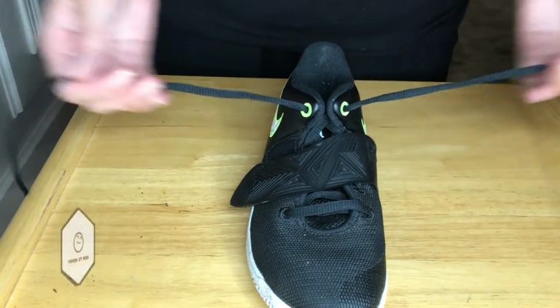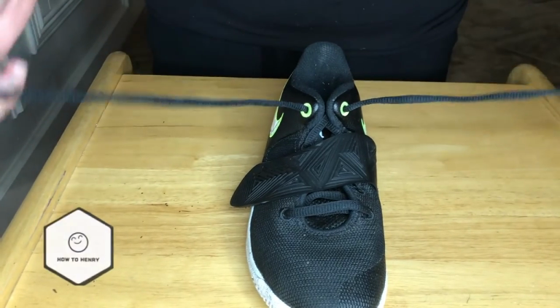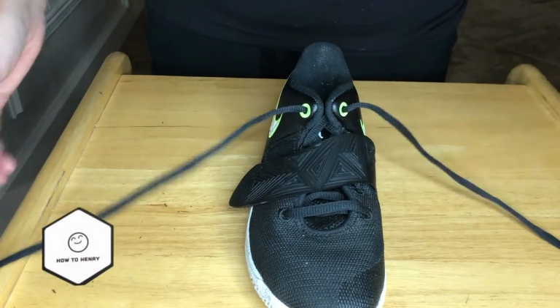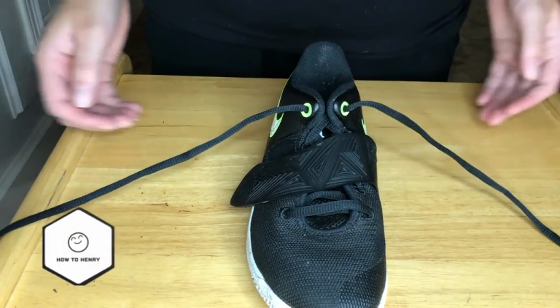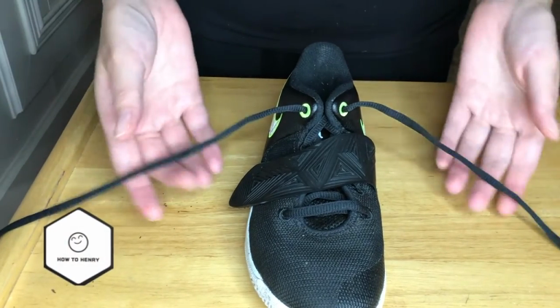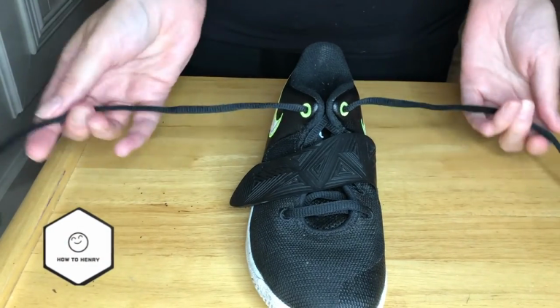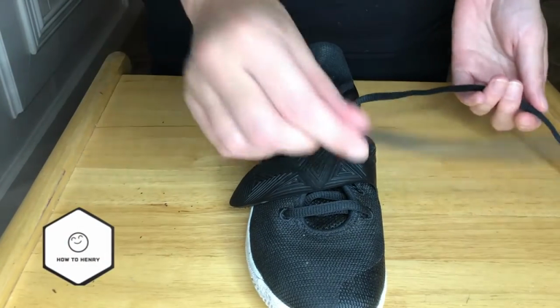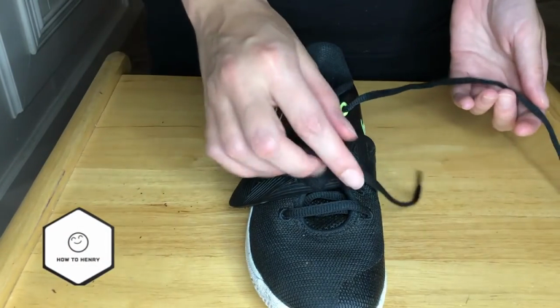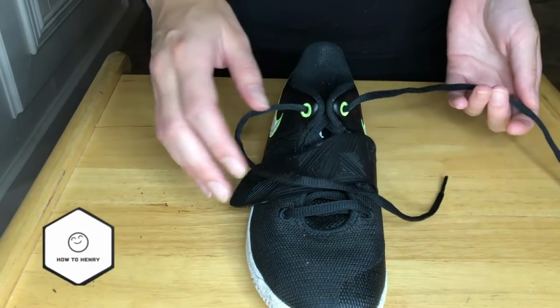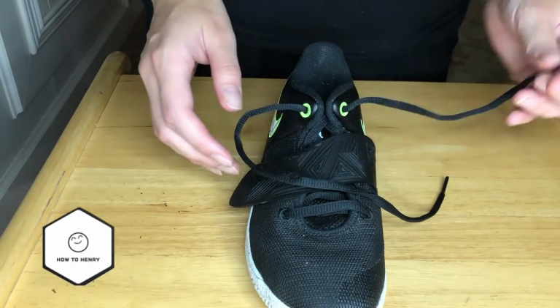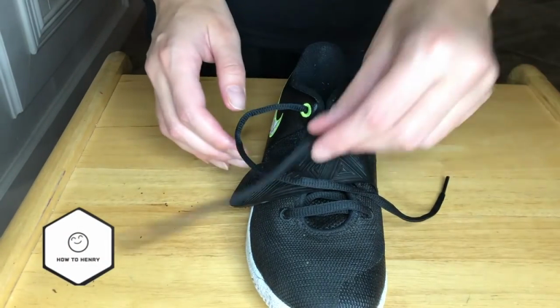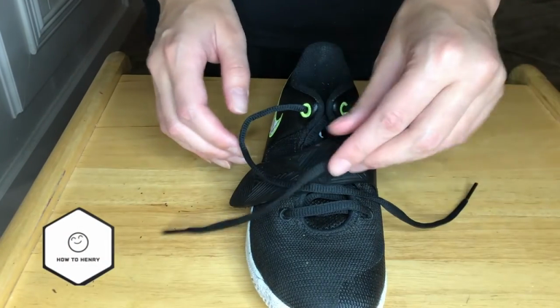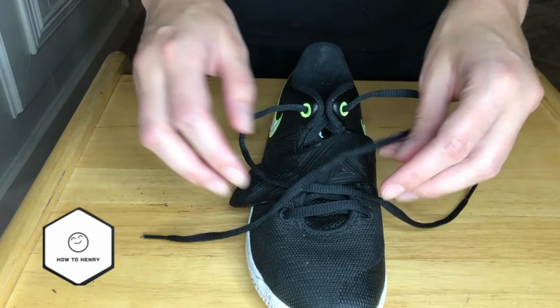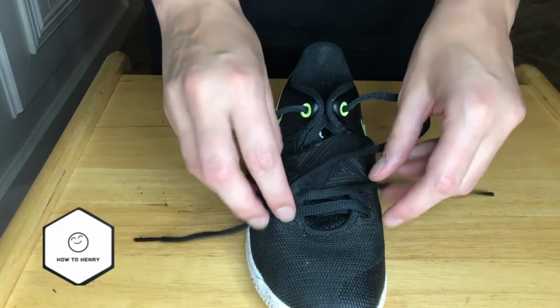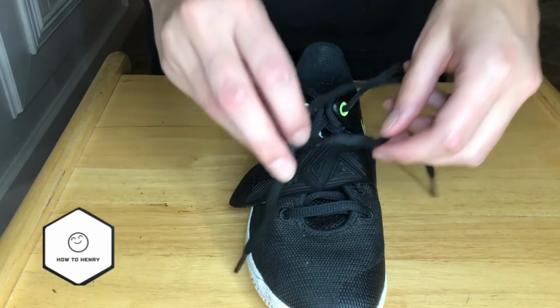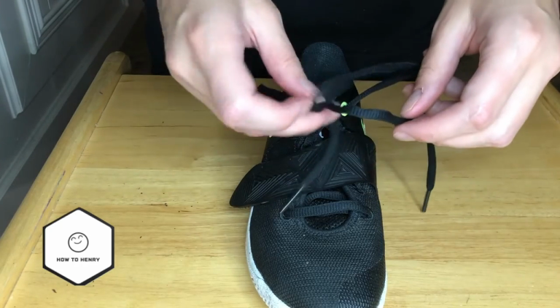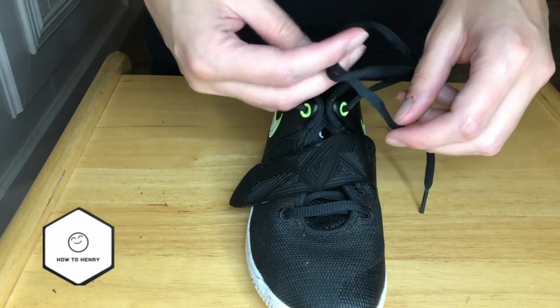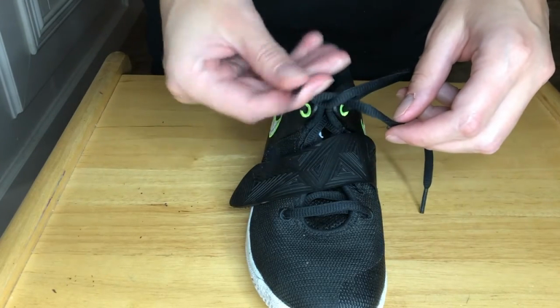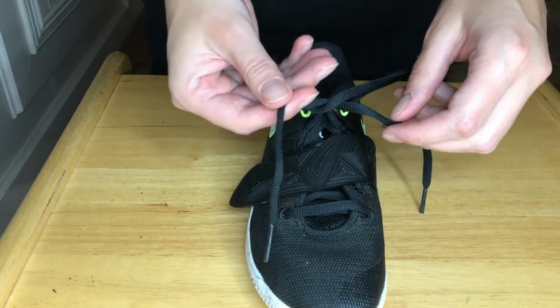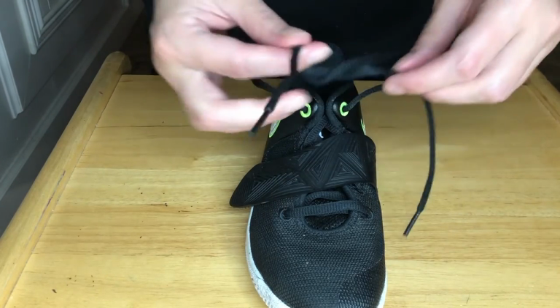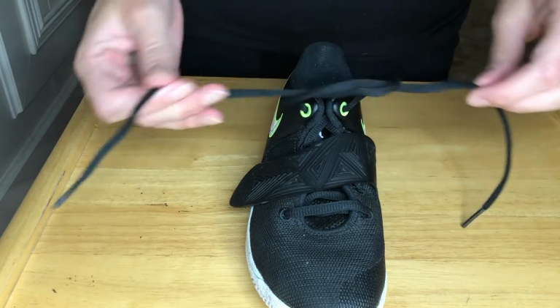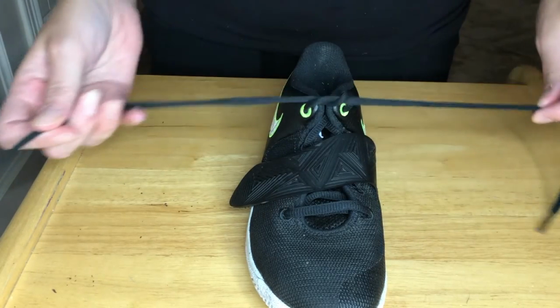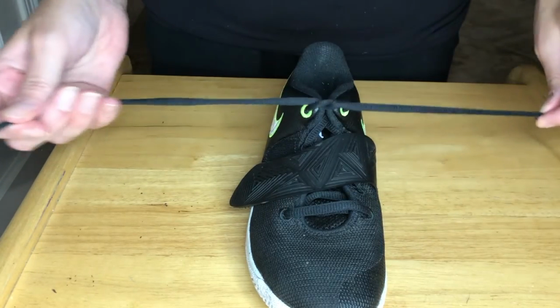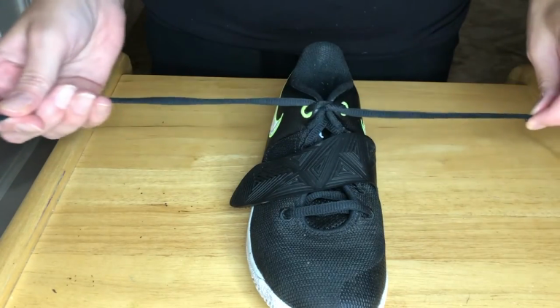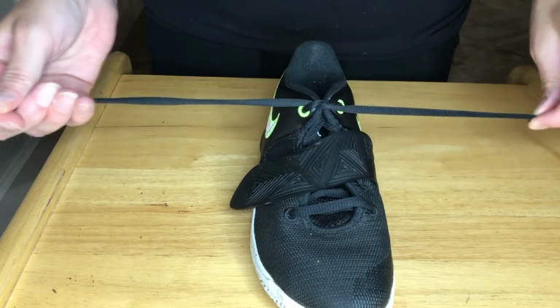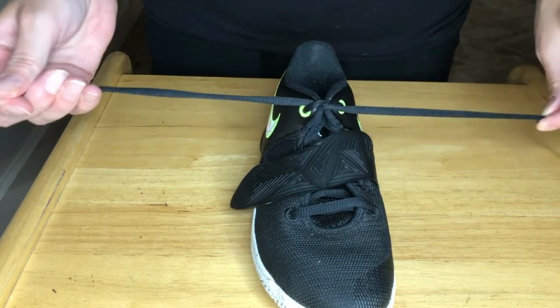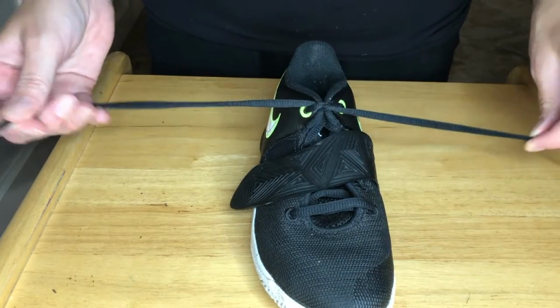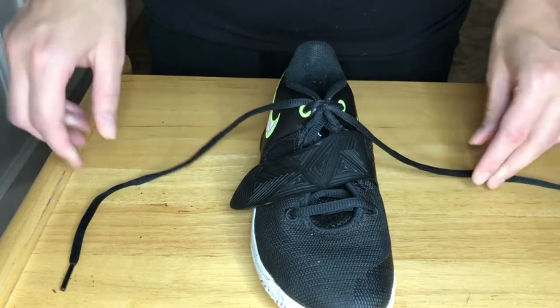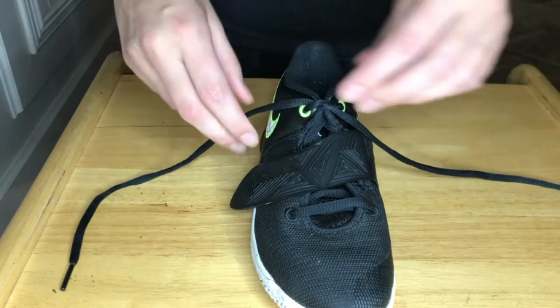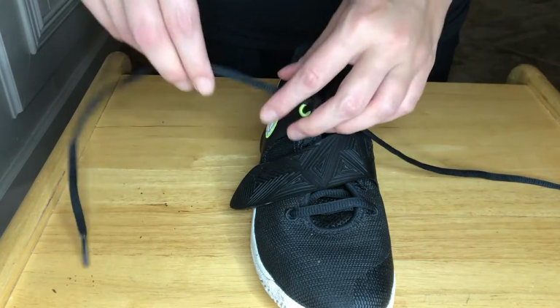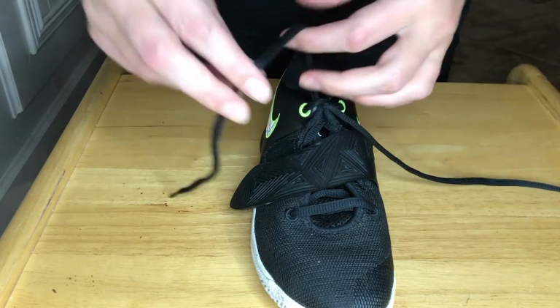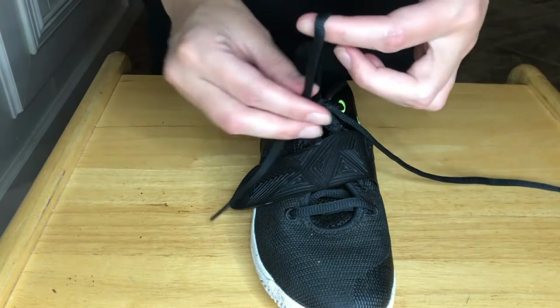Hi everybody! My mom is going to show you how to tie with two bunny ears and a knot. What's your first step? Make an X, take one of the laces, put it through, and pull.